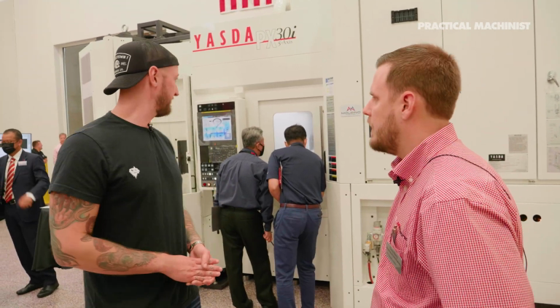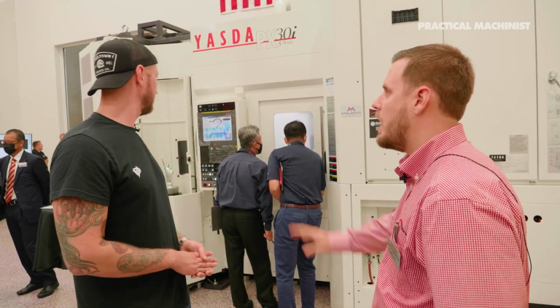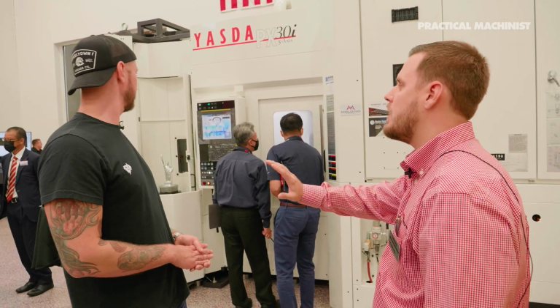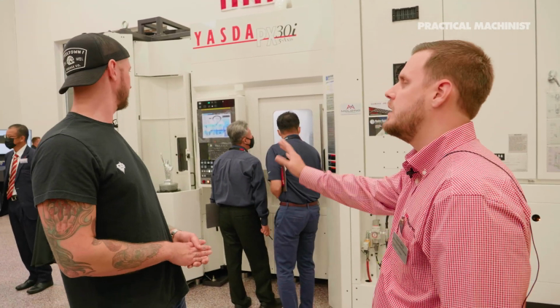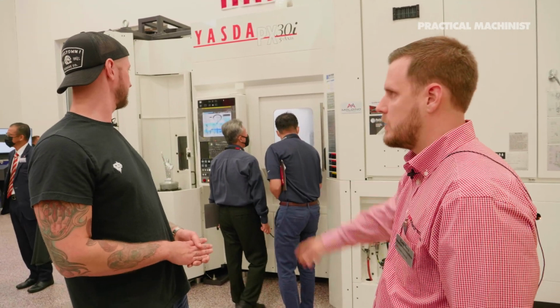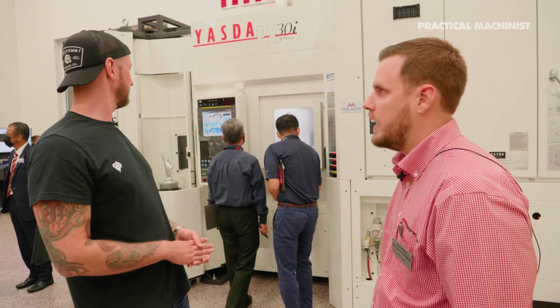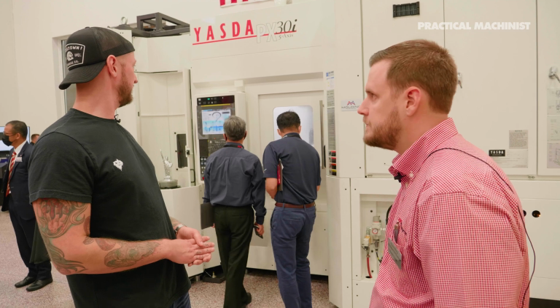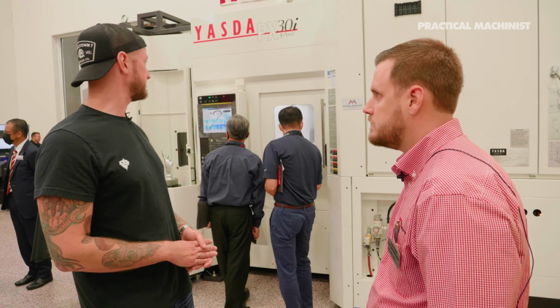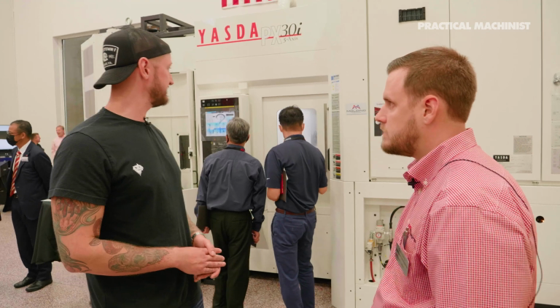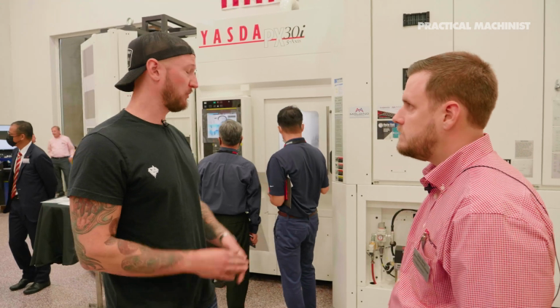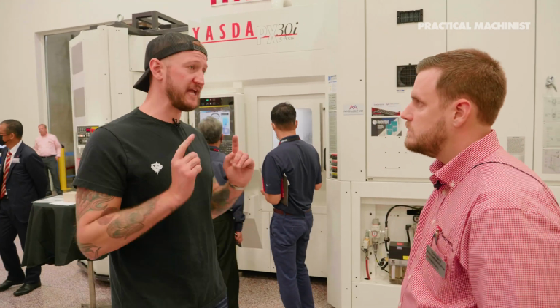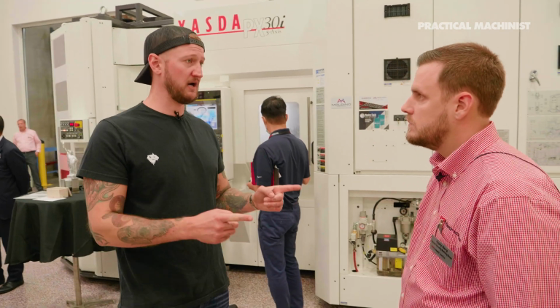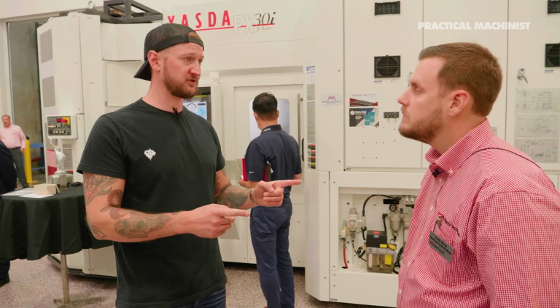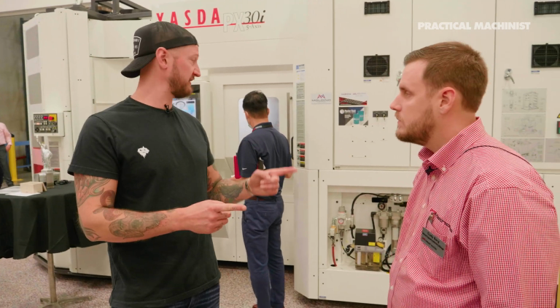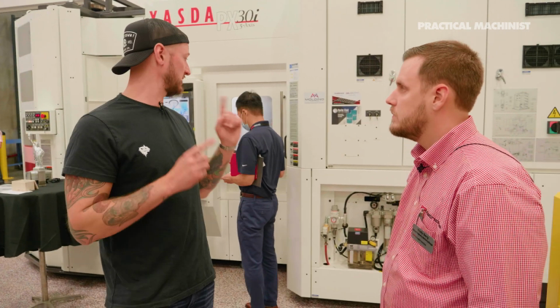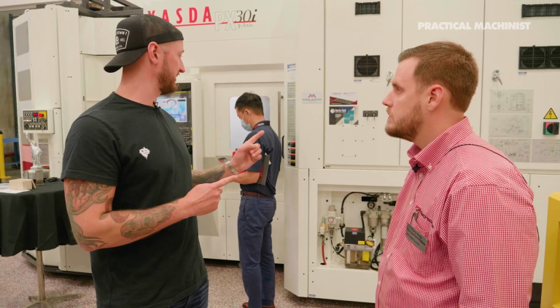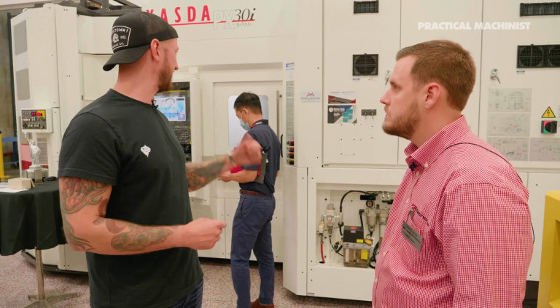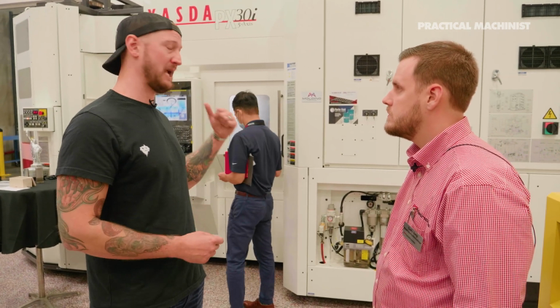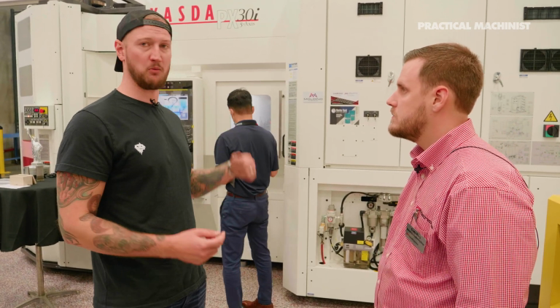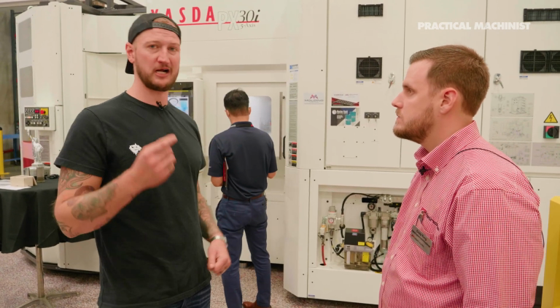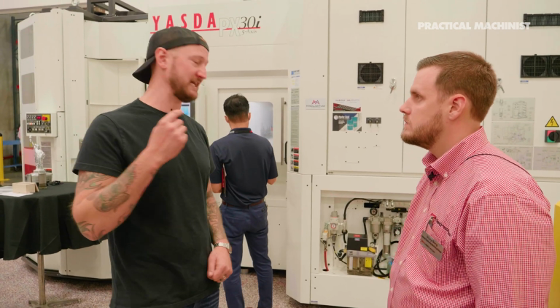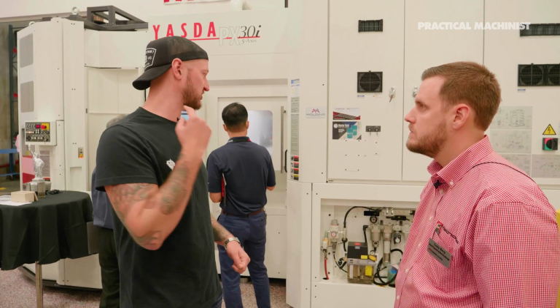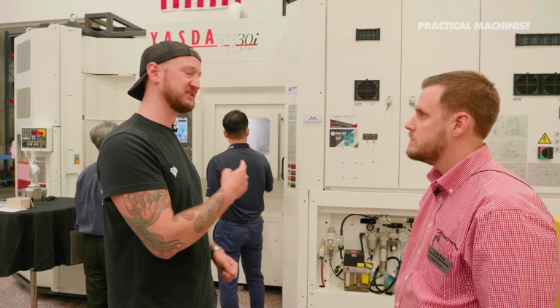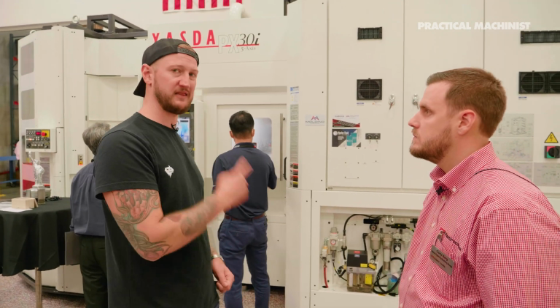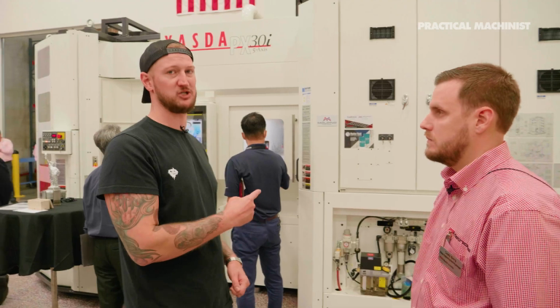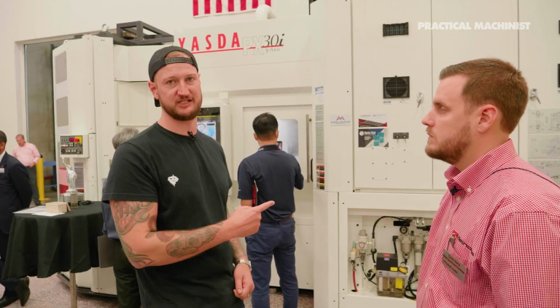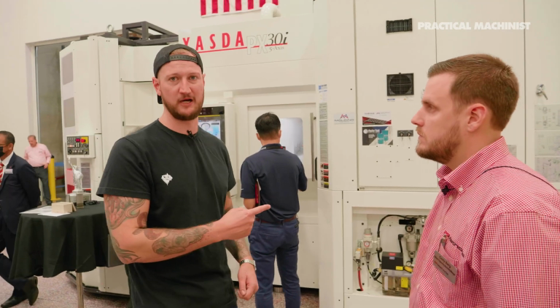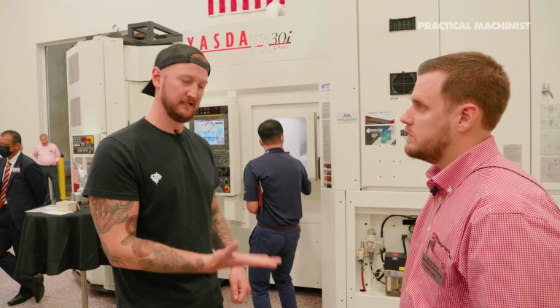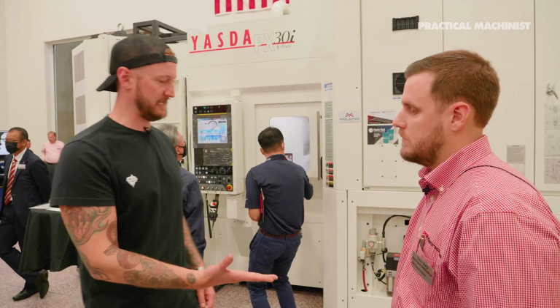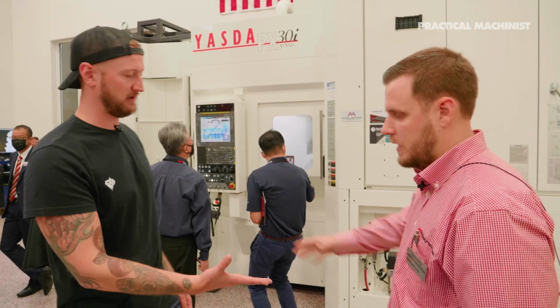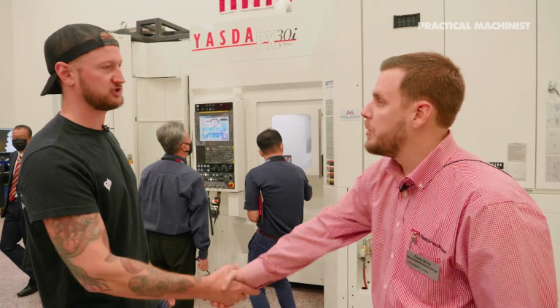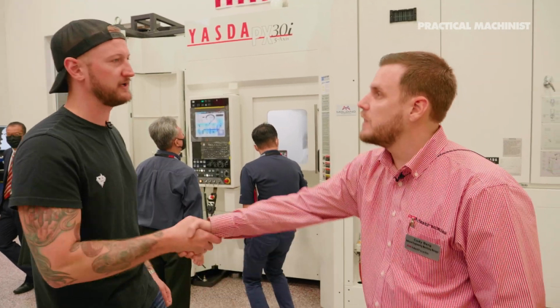I've never had any issues with that. That's amazing. Well, thank you very much for giving us a look at this. I can't wait — we're going to get some shots of what that machine's doing. Thank you very much.